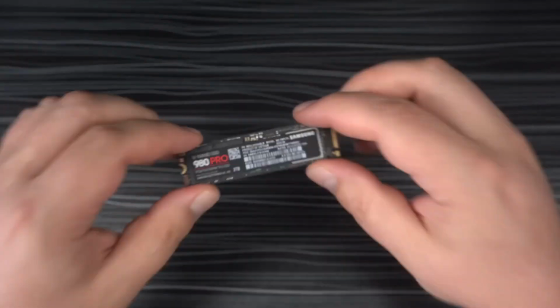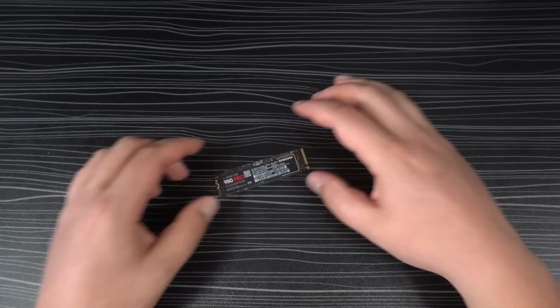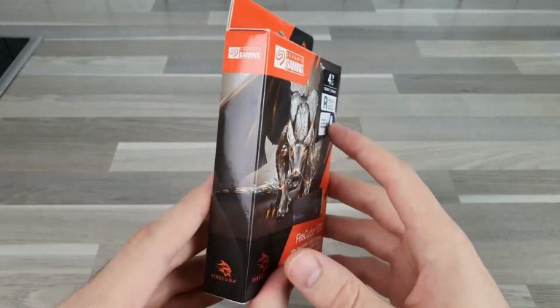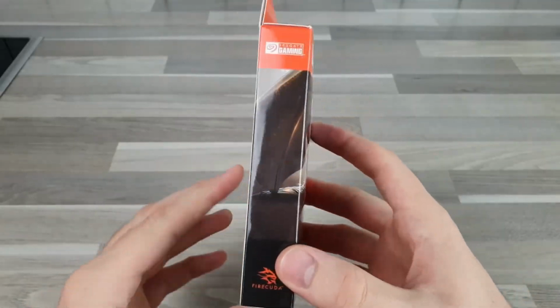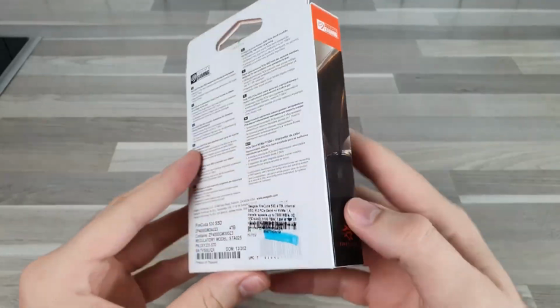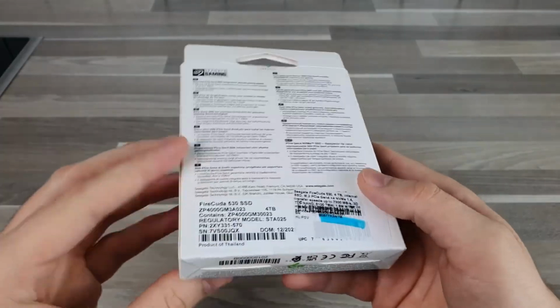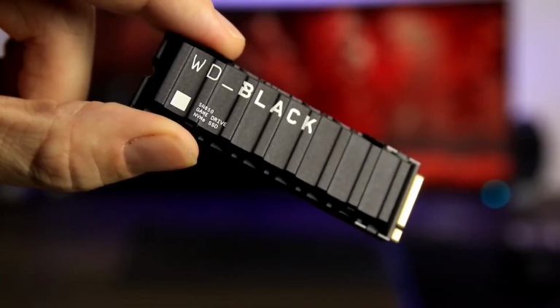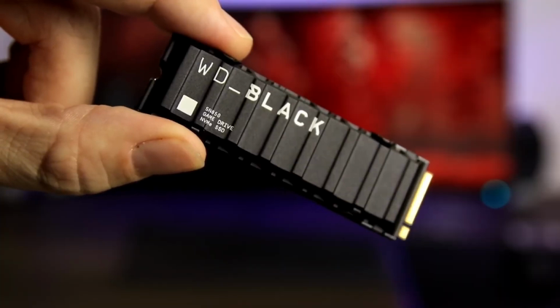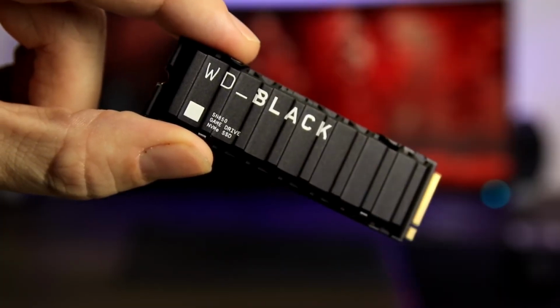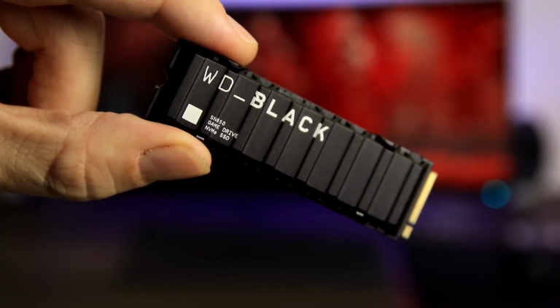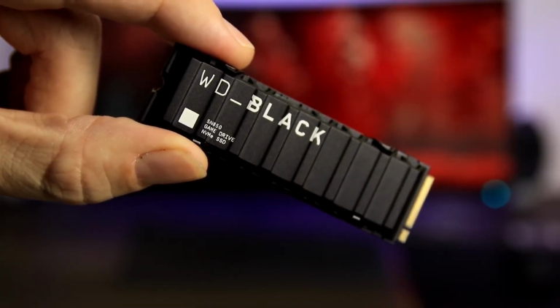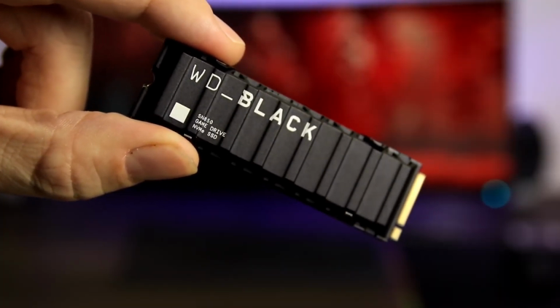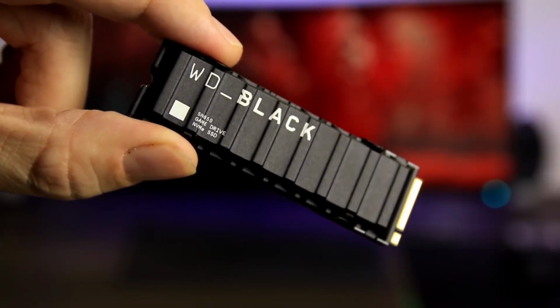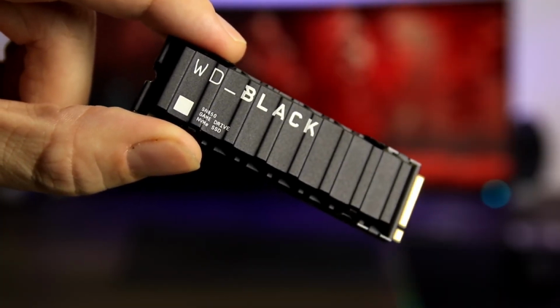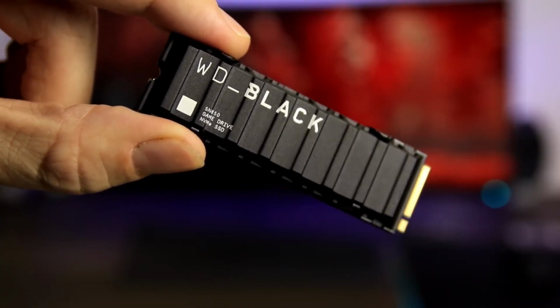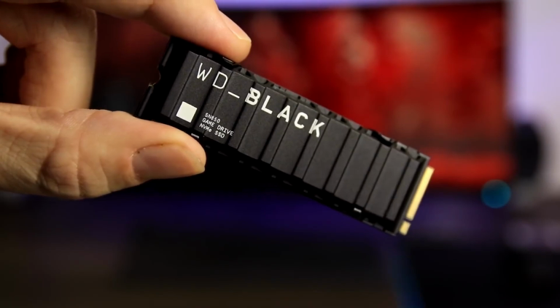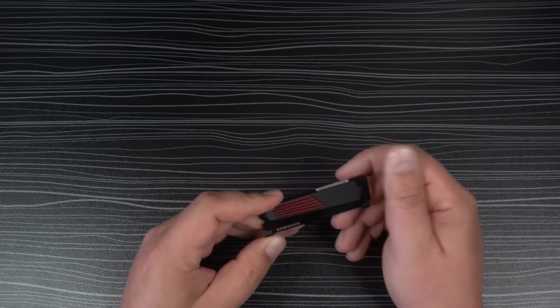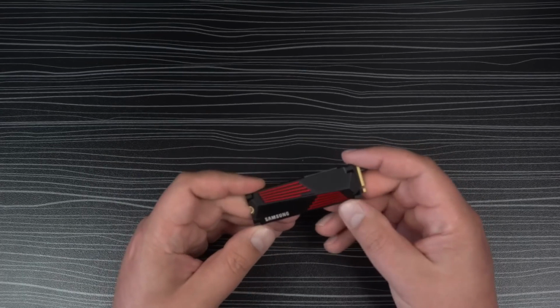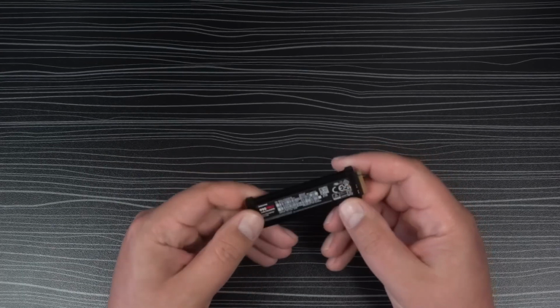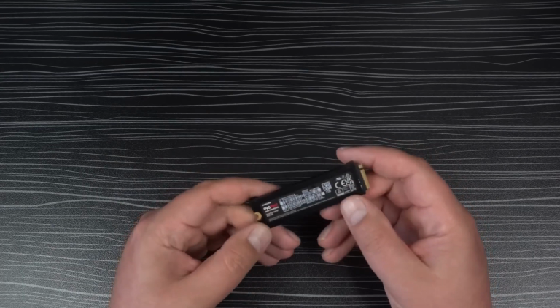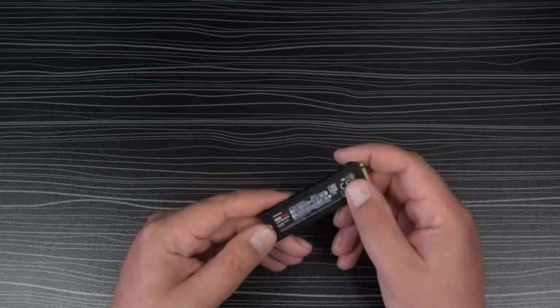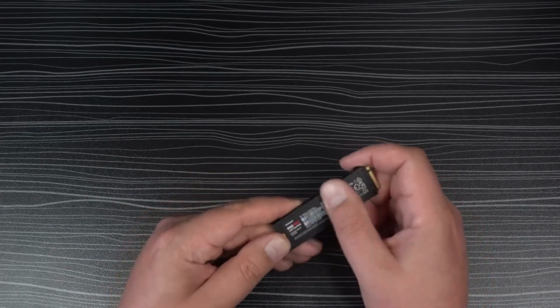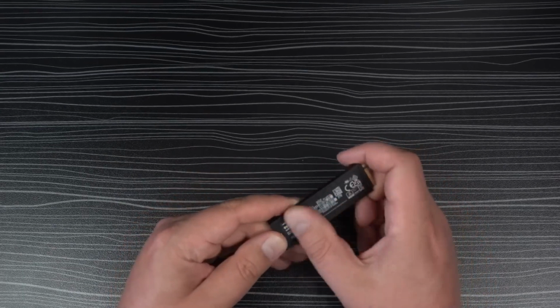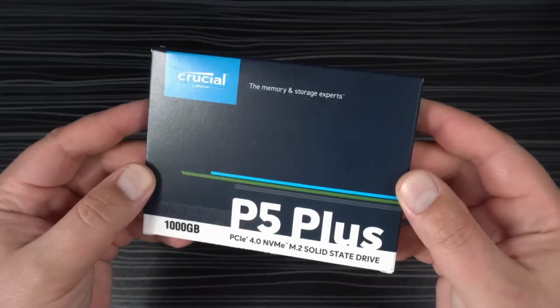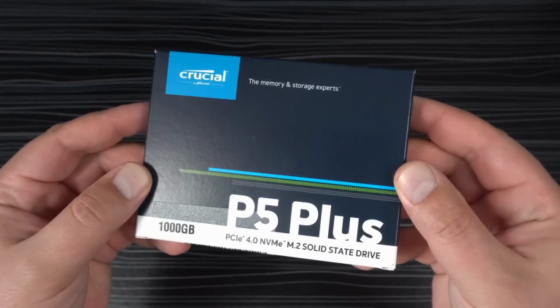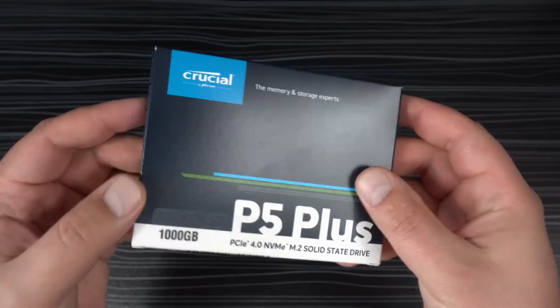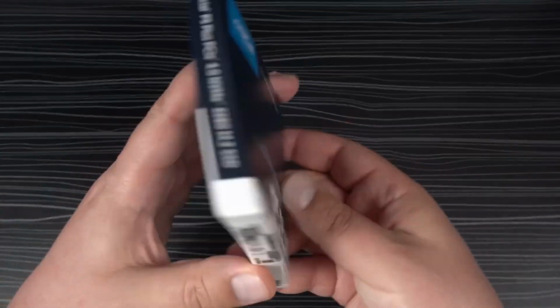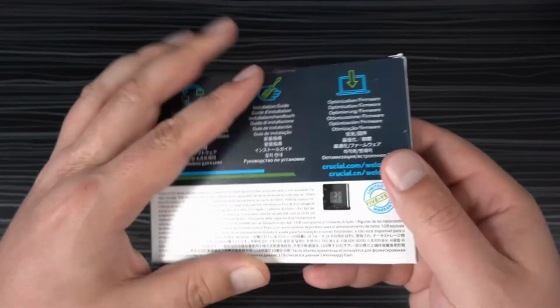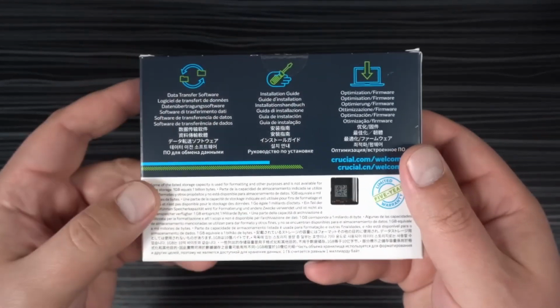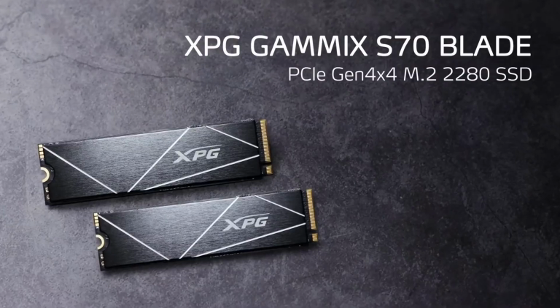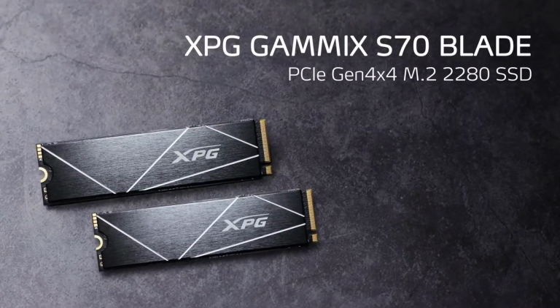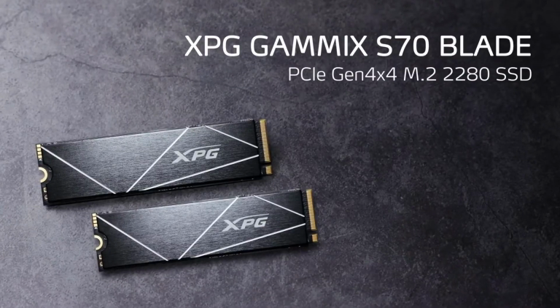In conclusion, the choice of SSD for your PS5 depends on your priorities: maximum speed, reliability, or affordability. We hope this review helped you decide on the optimal option.